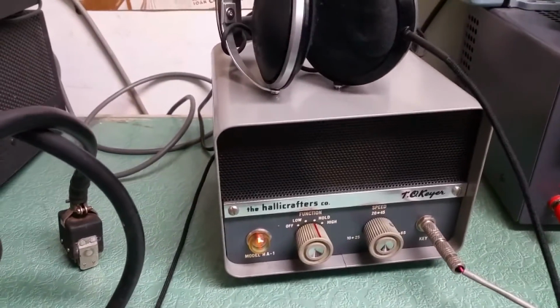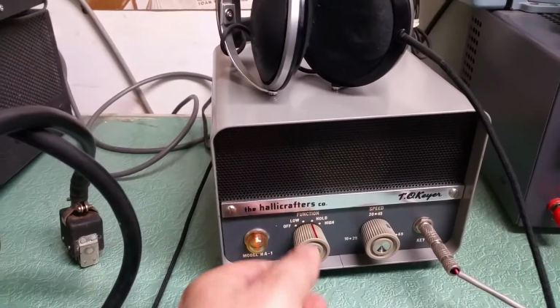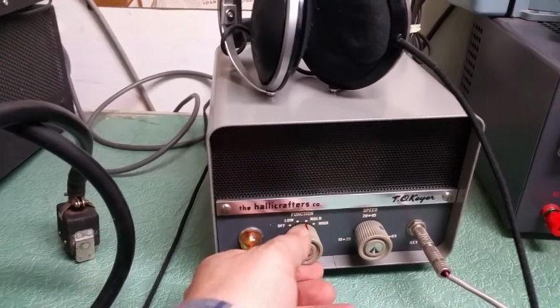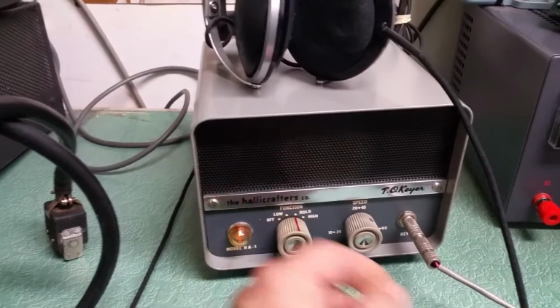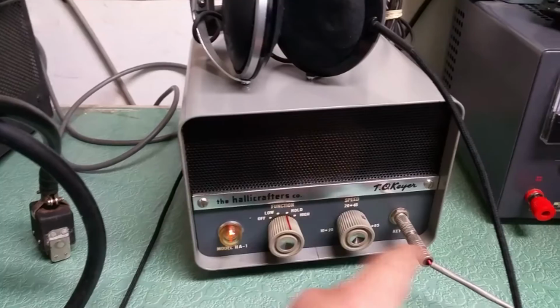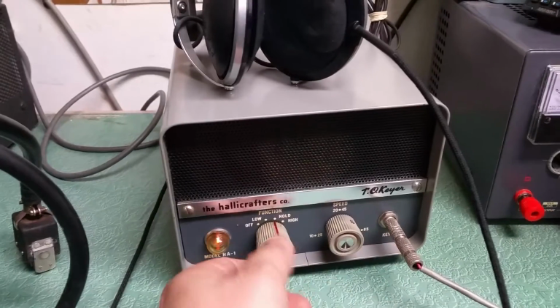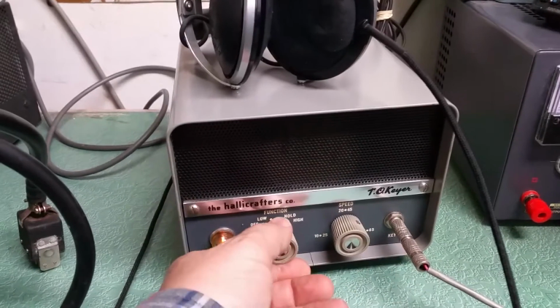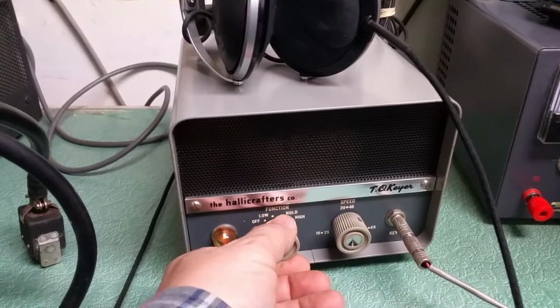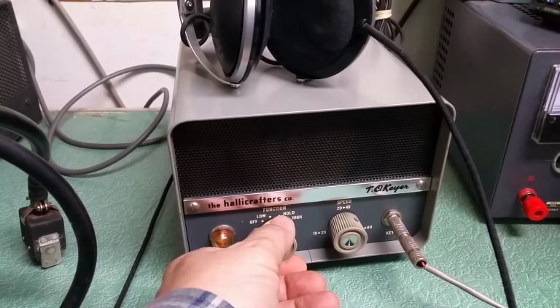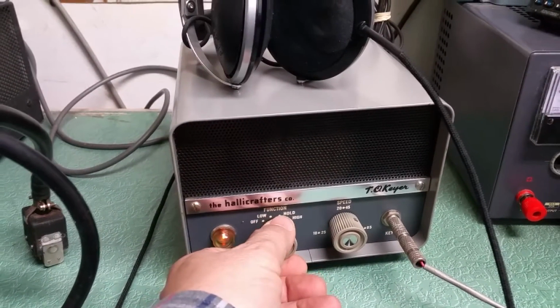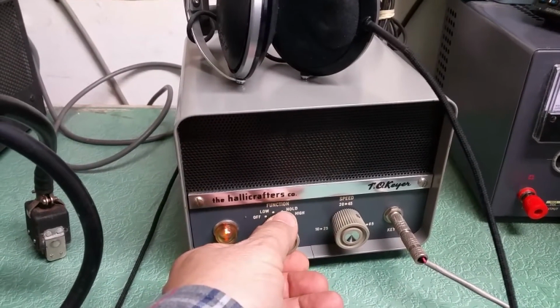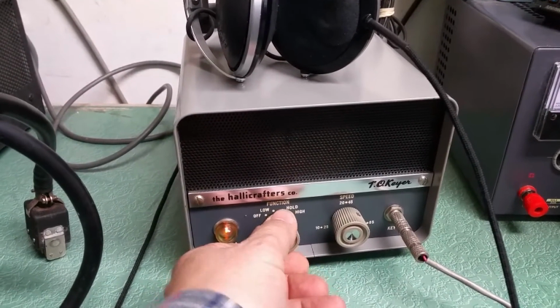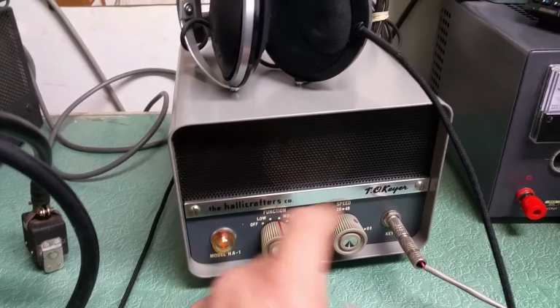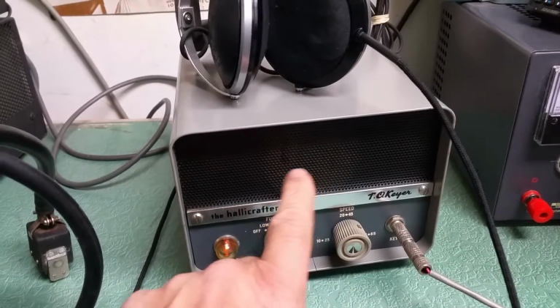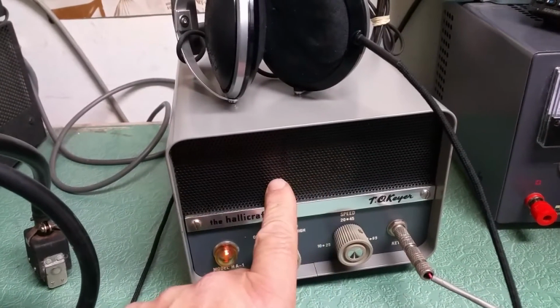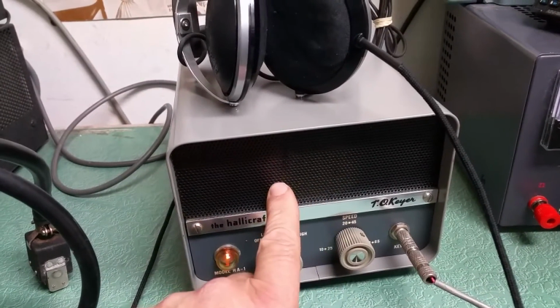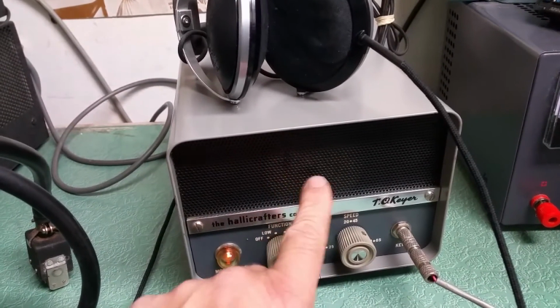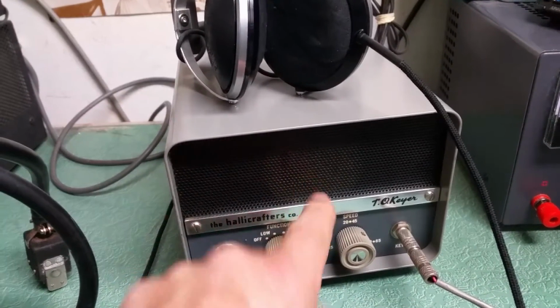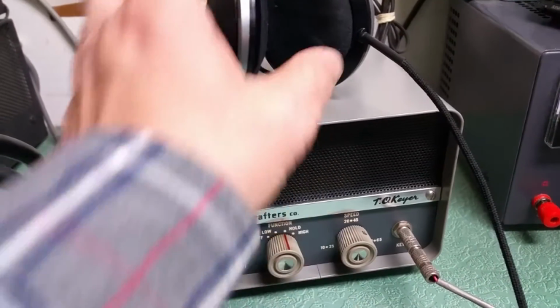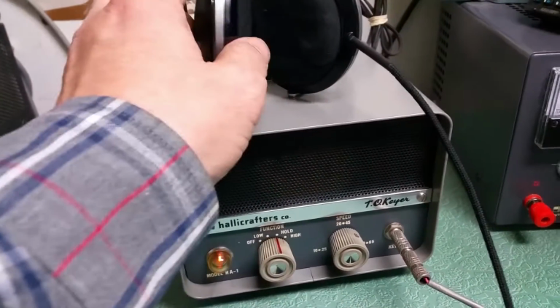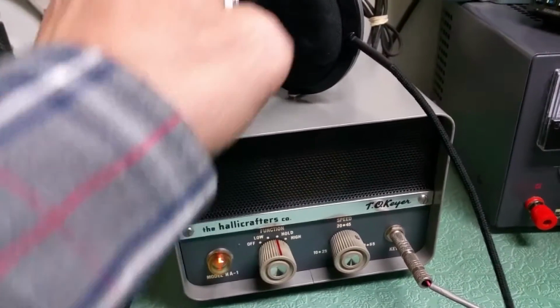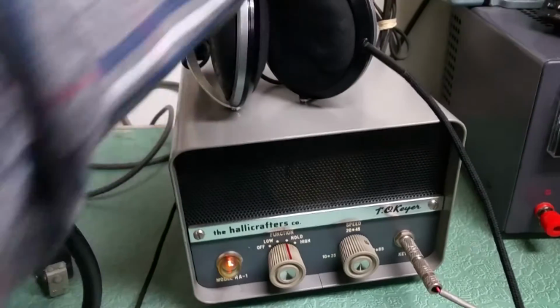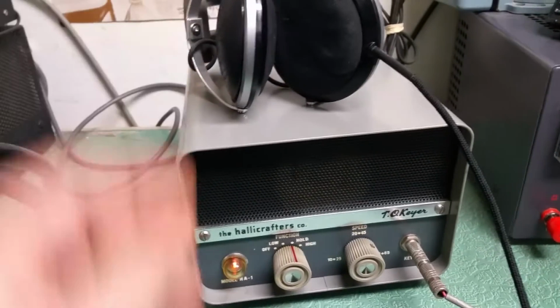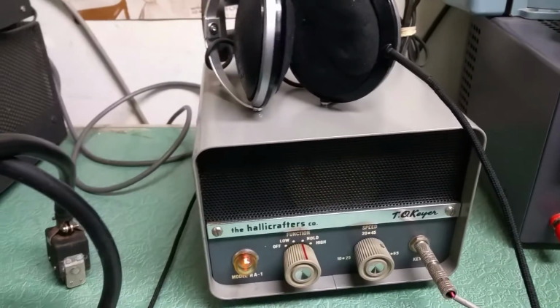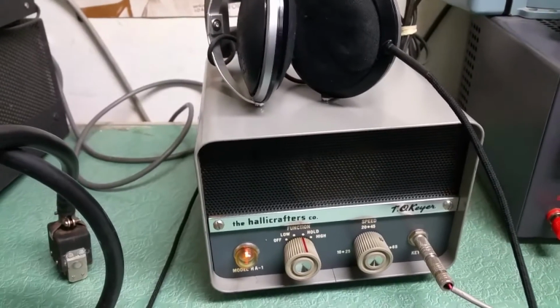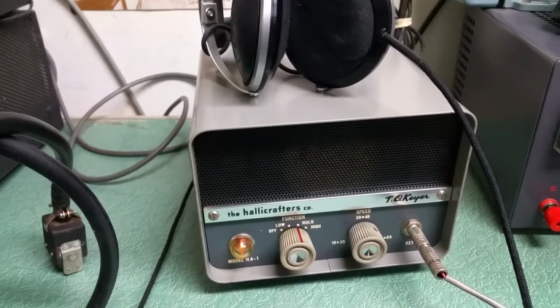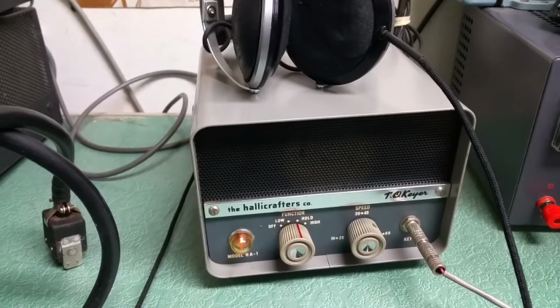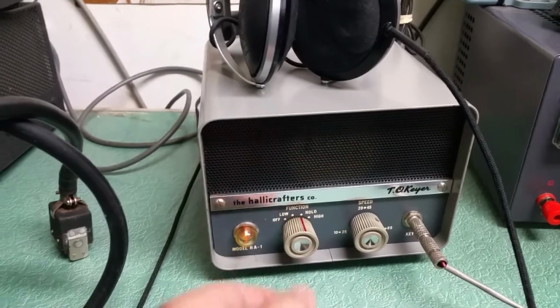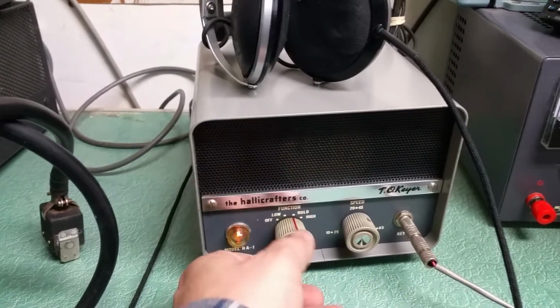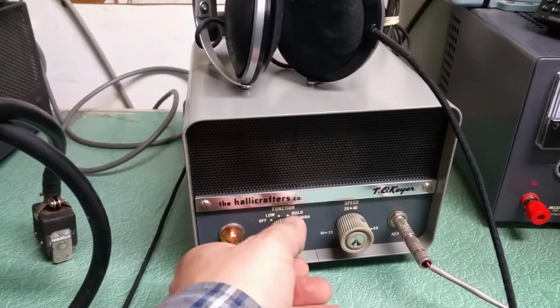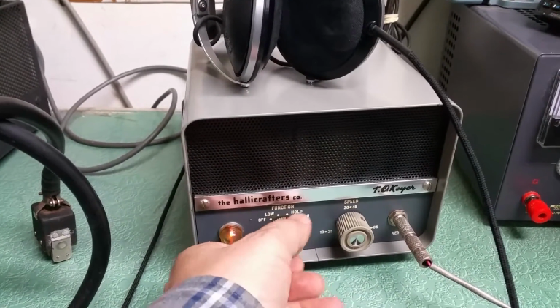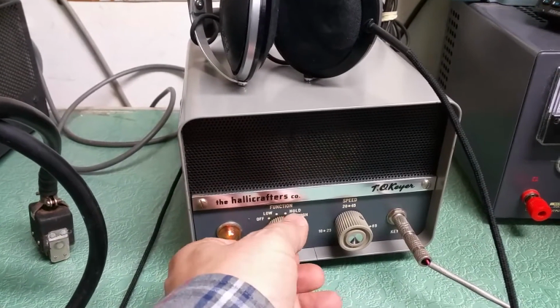In any case, it doesn't do anything unless you have the key plugged in. I didn't get anything out of the speaker here, but I plugged in the headphones in the back where there's a headphone jack, and I'll show you that it will work.